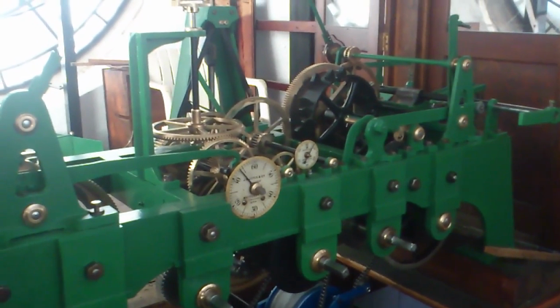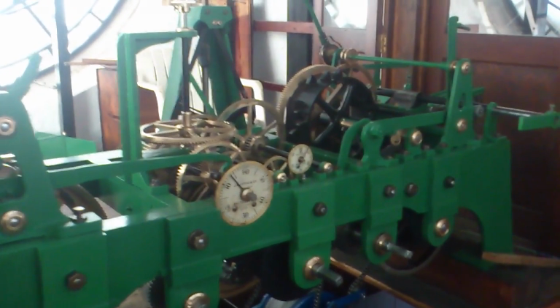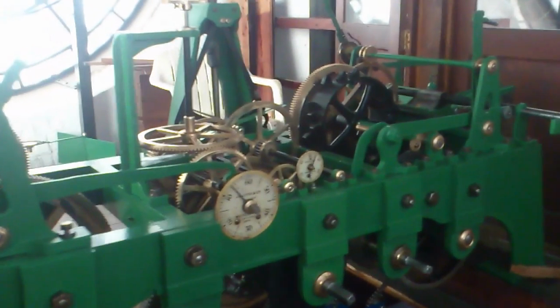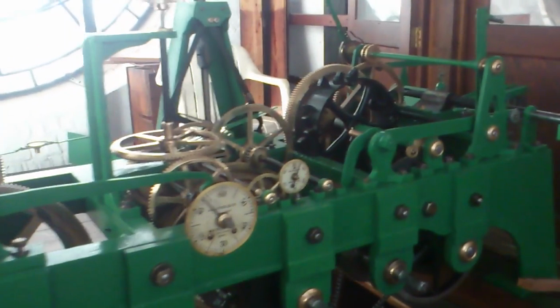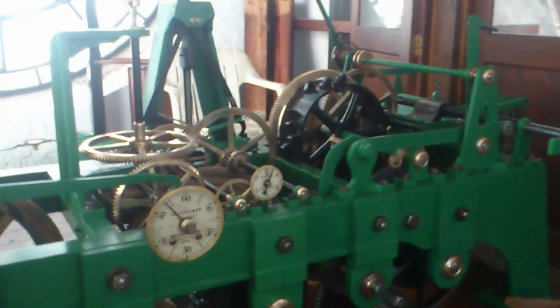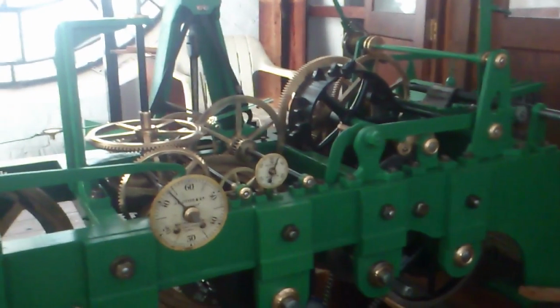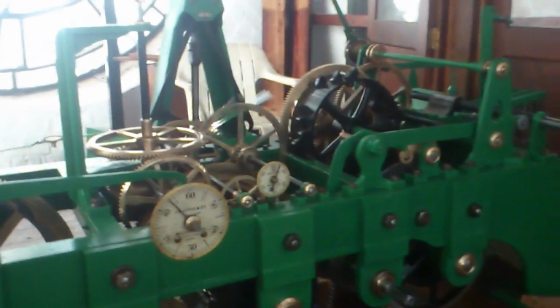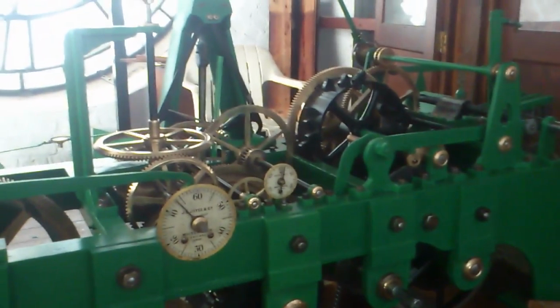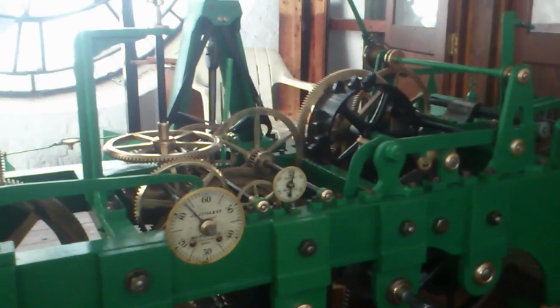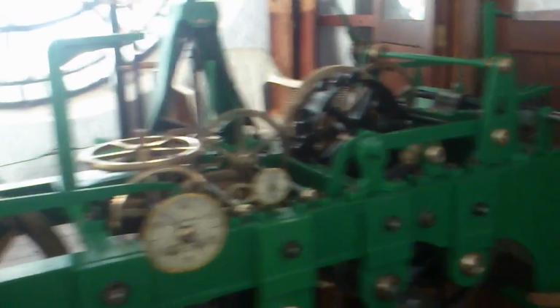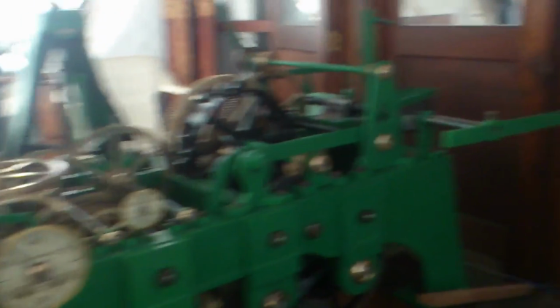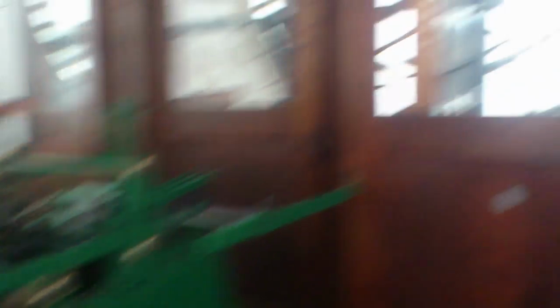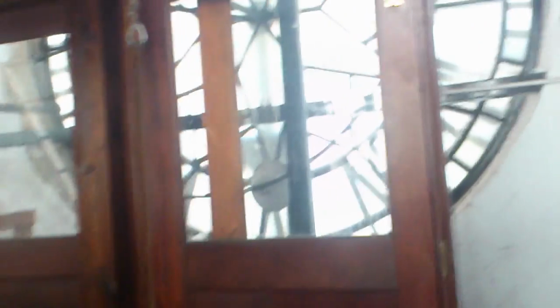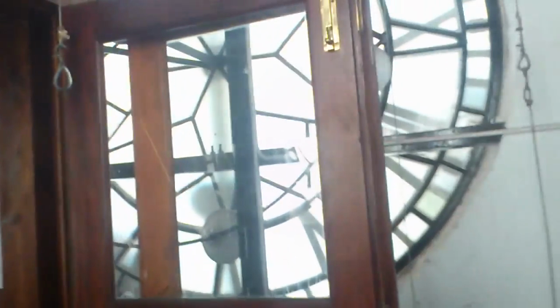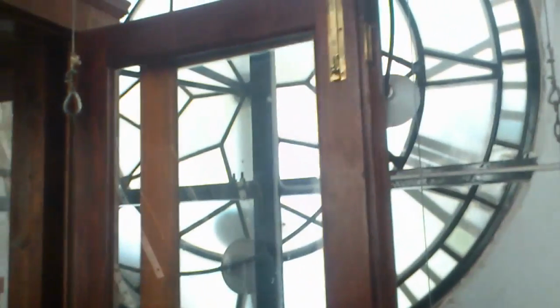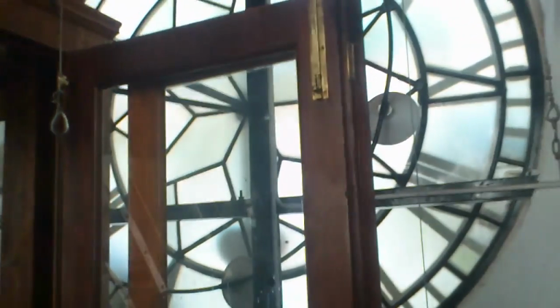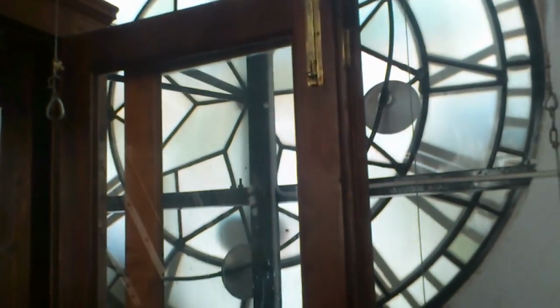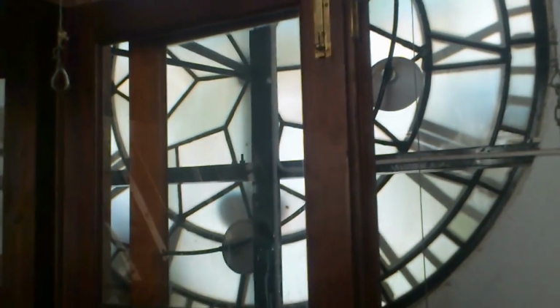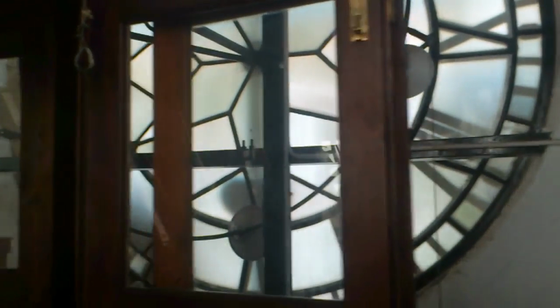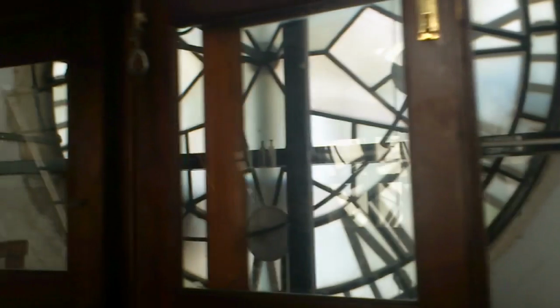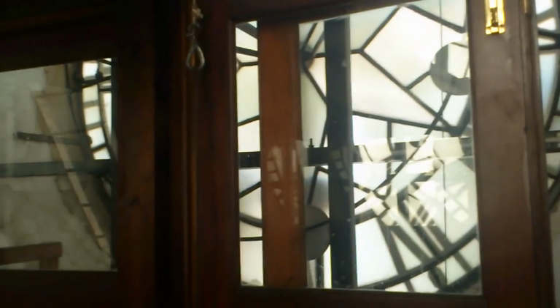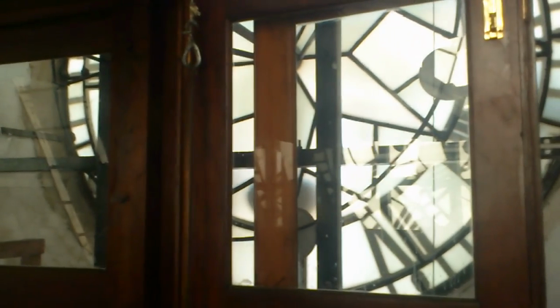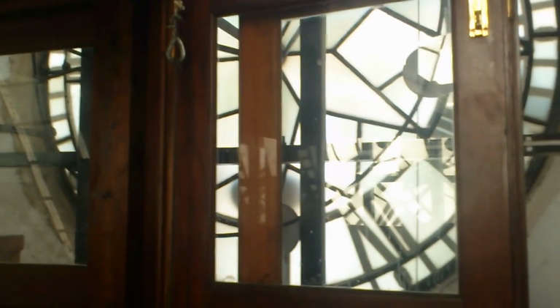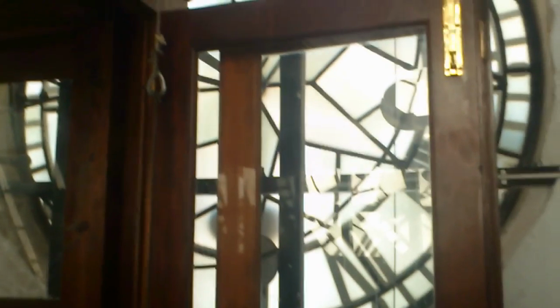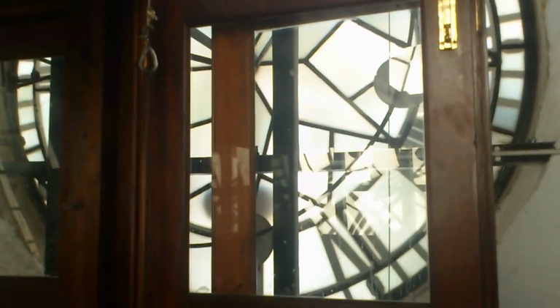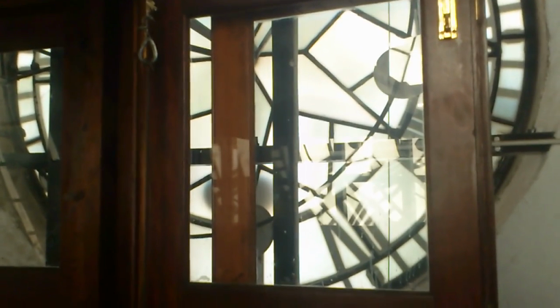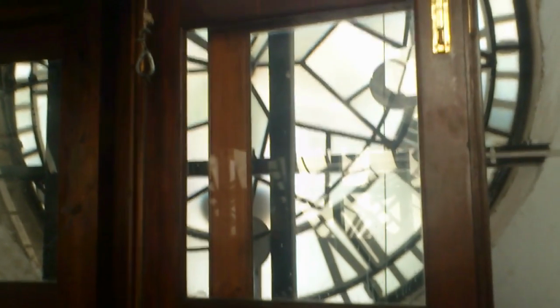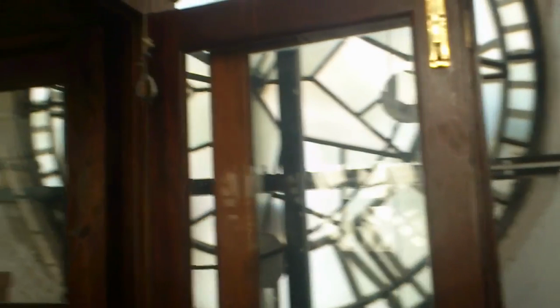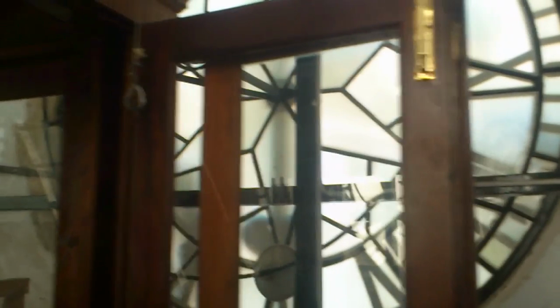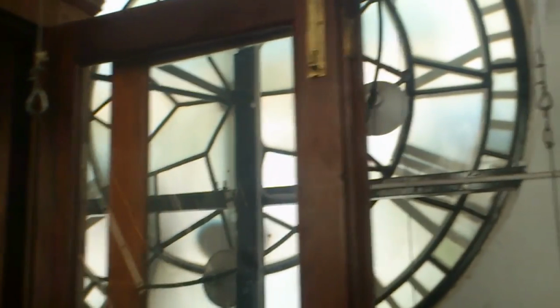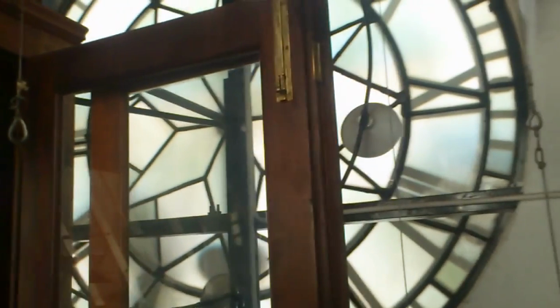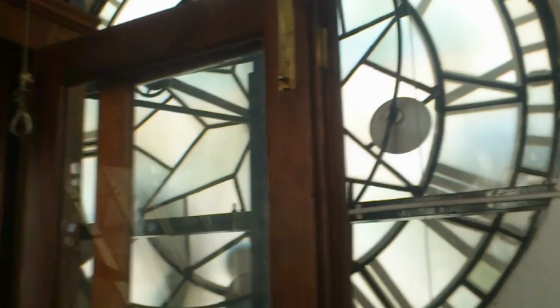Just another quick video on the City Hall Cape Town tower clock. Today we're busy erecting scaffolding outside this section of the dials. We're going to be doing it in four sections. Each dial has scaffolding erected, the hands will be removed, and they'll be refurbished.